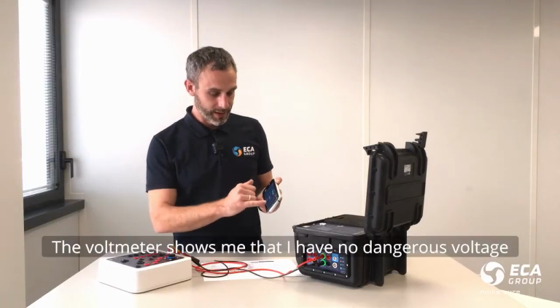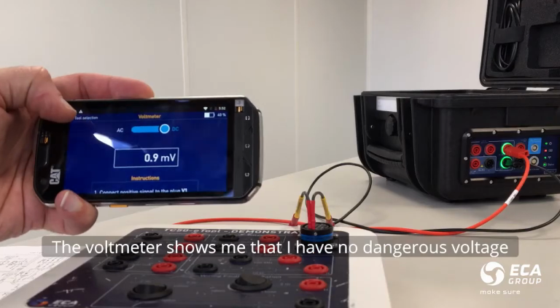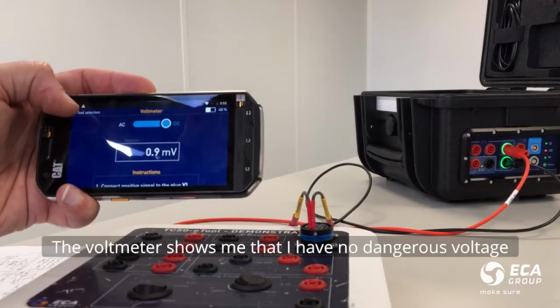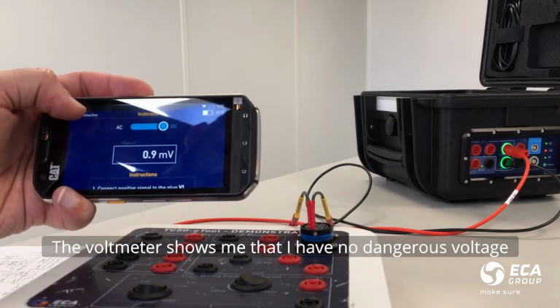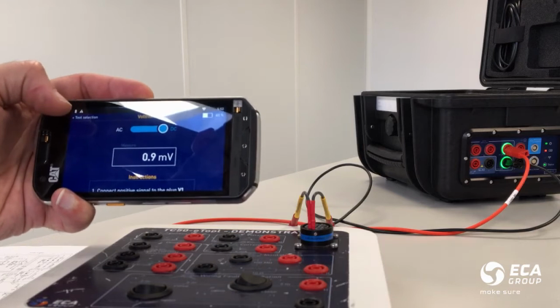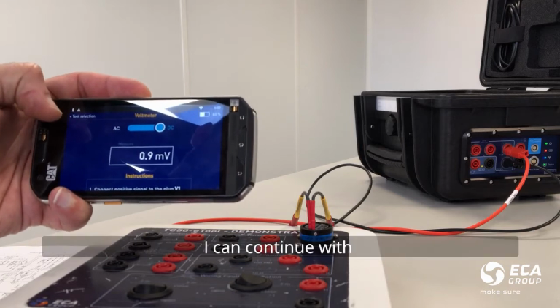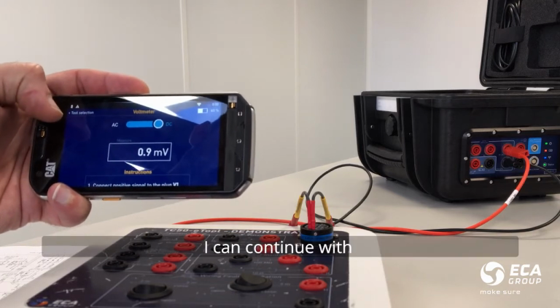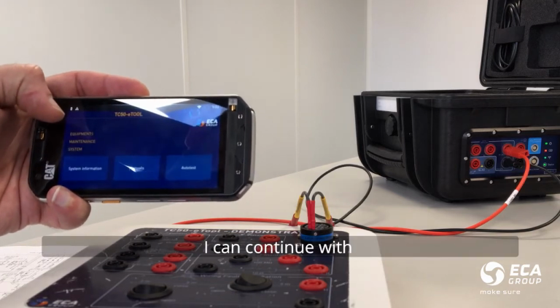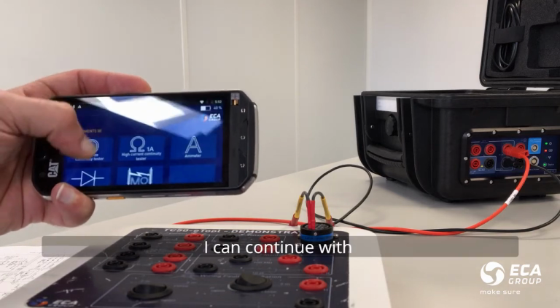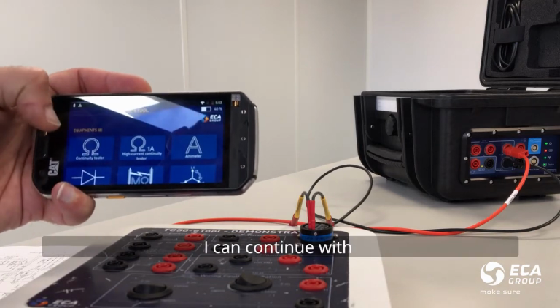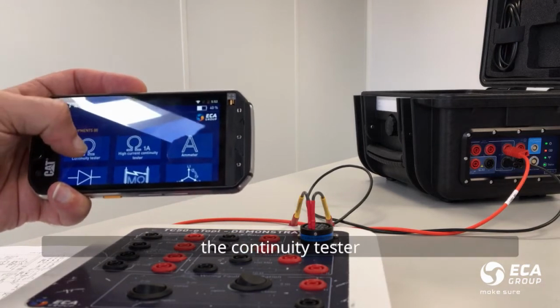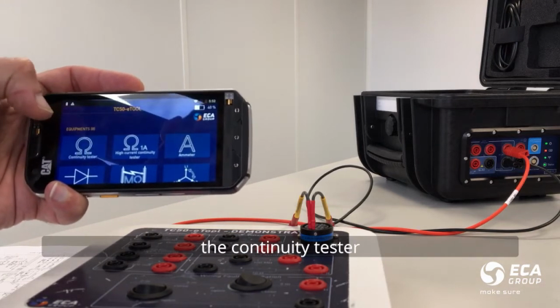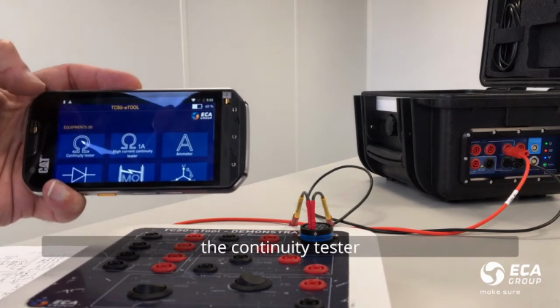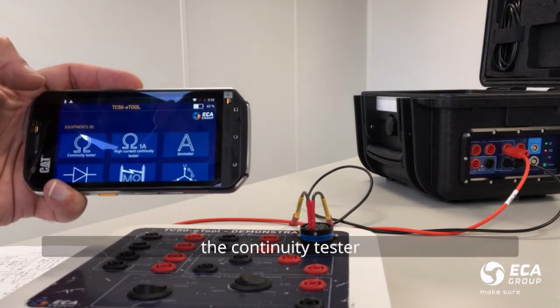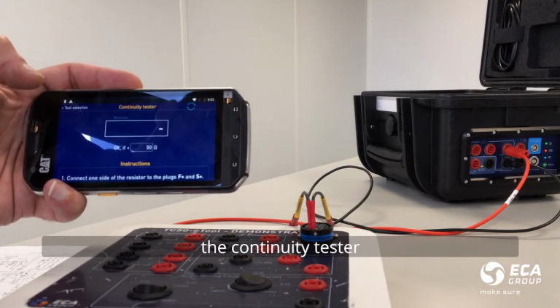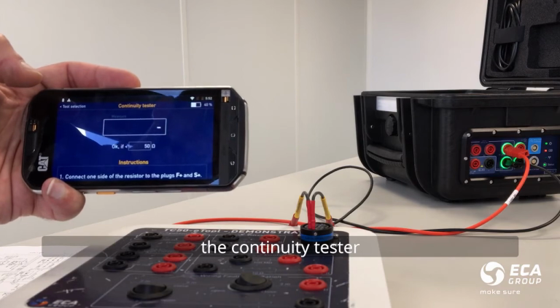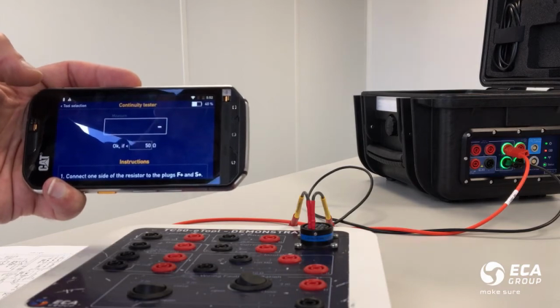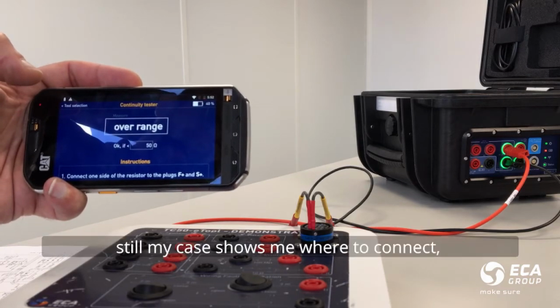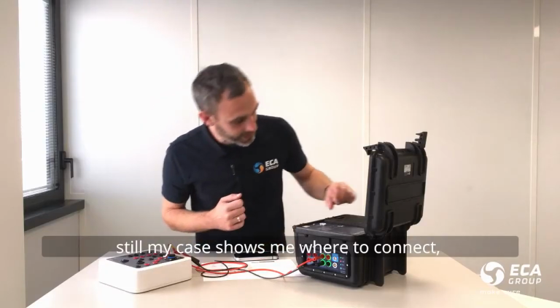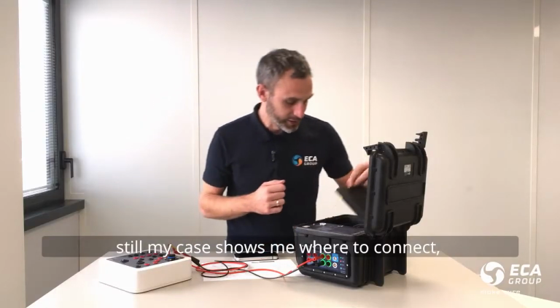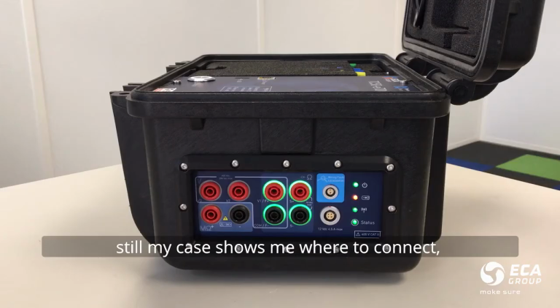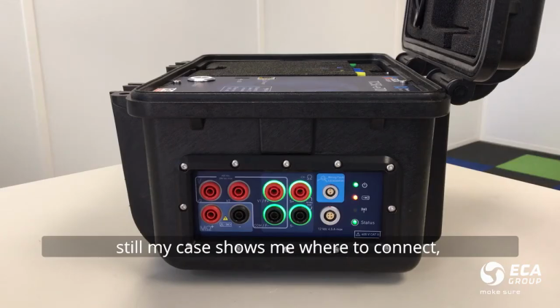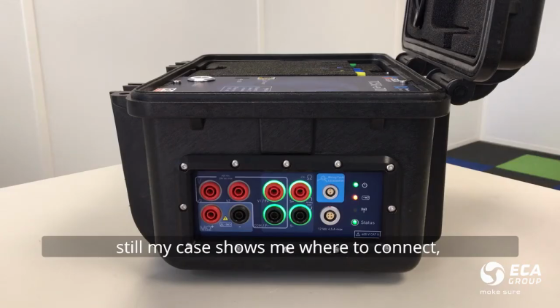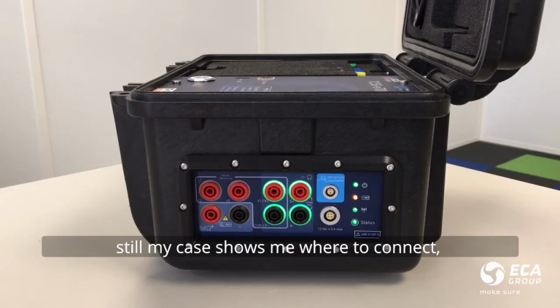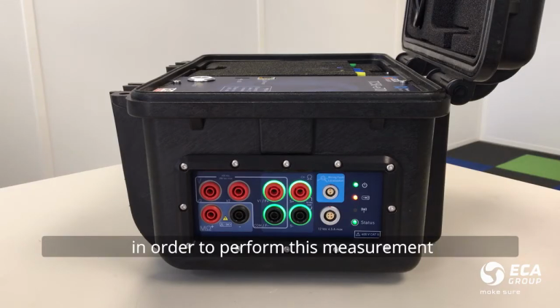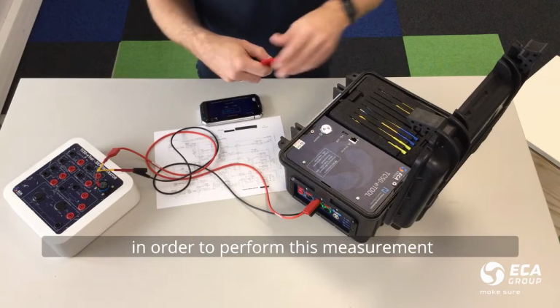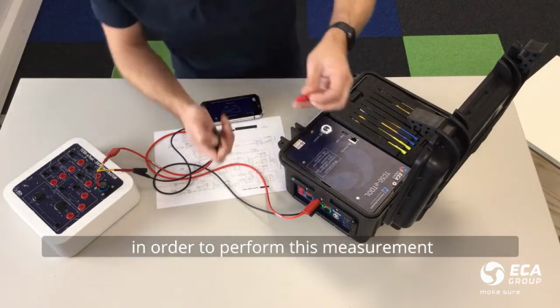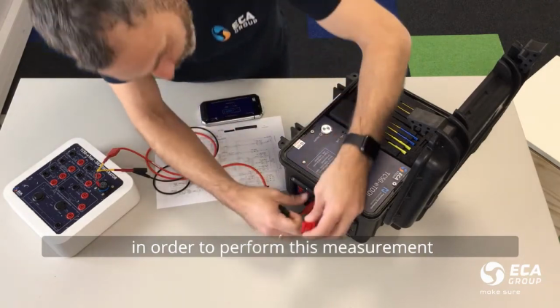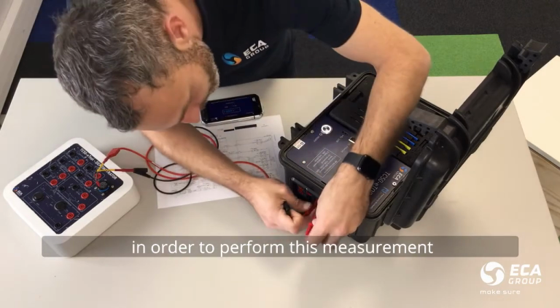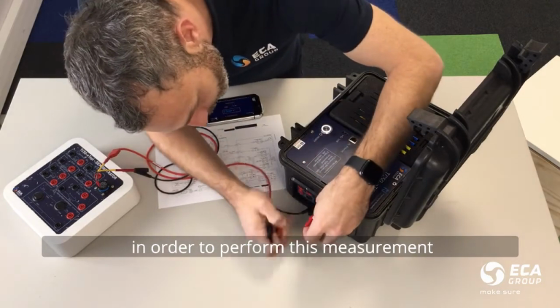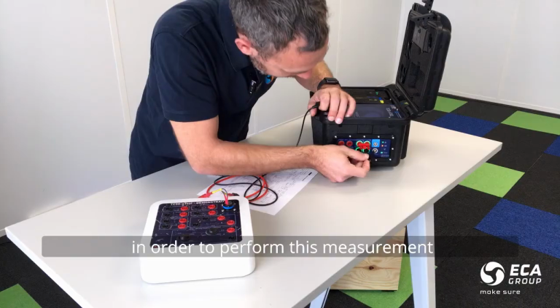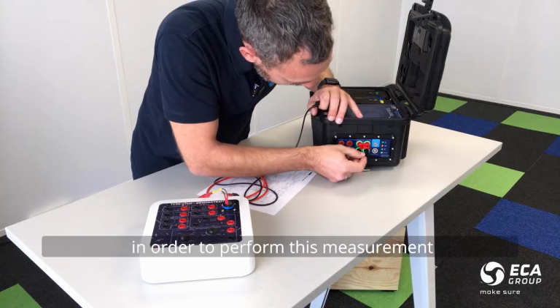As you can see in this example, I don't have any dangerous voltage. Thus, I can continue with the continuity tester. The case is showing me where I should connect in order to perform this measurement.